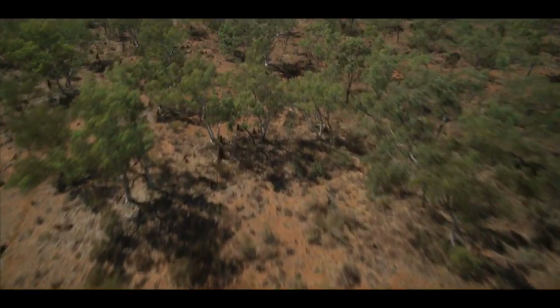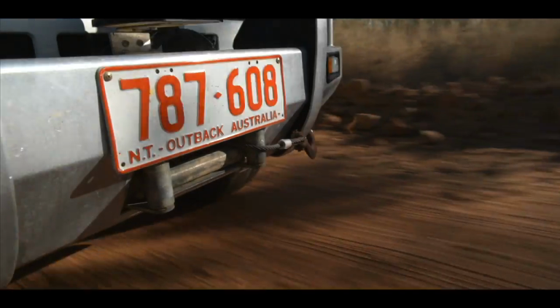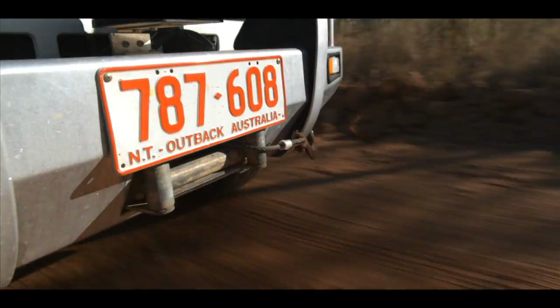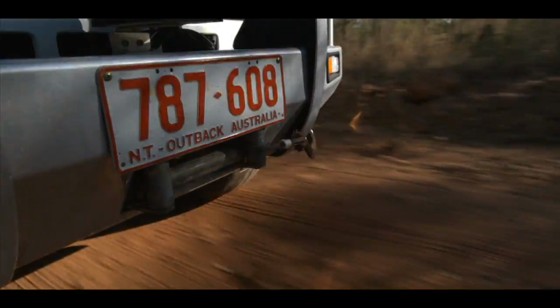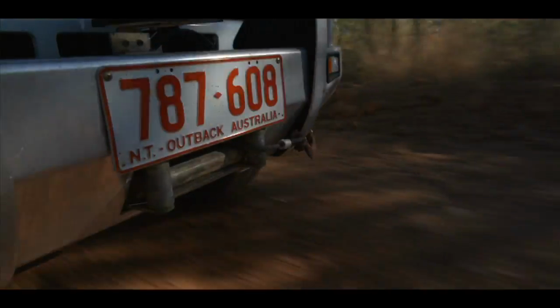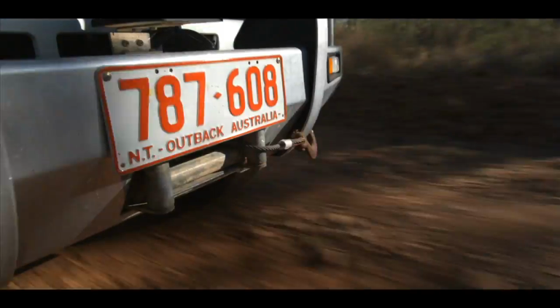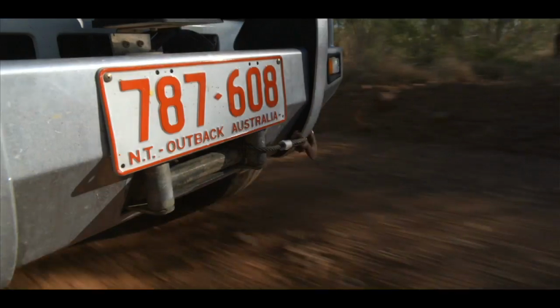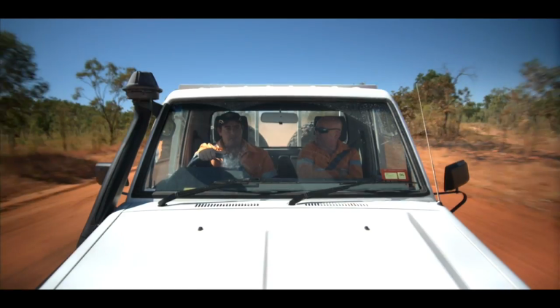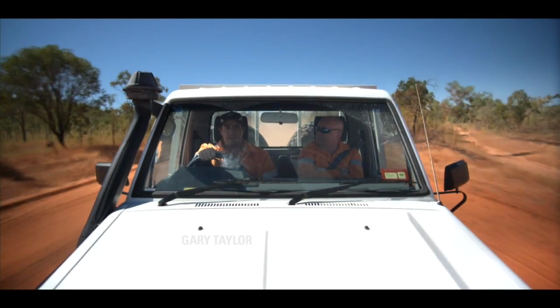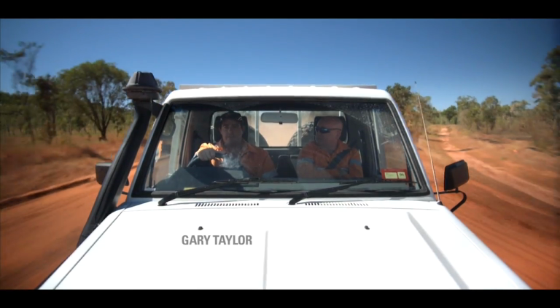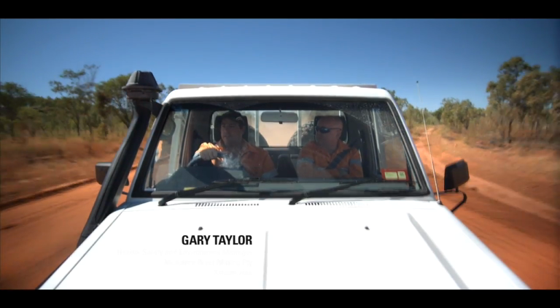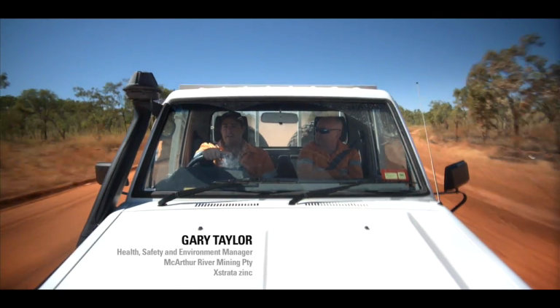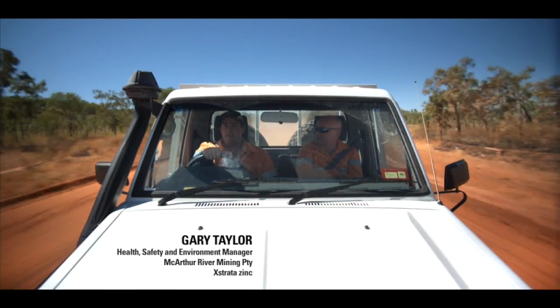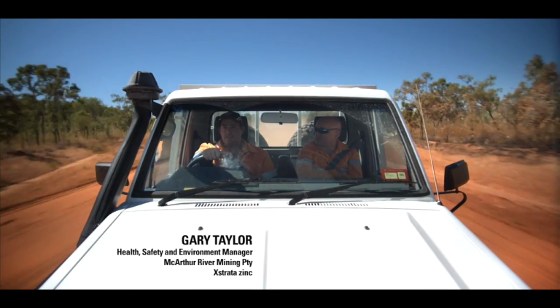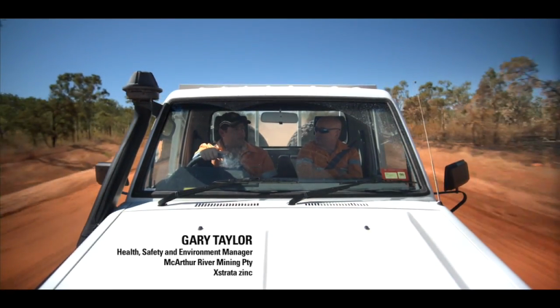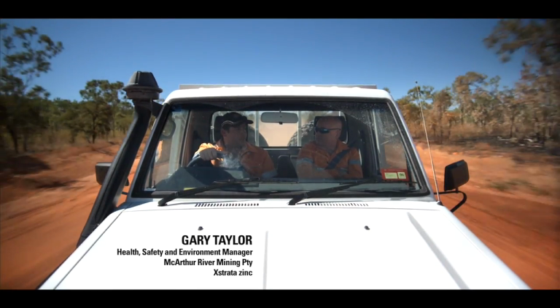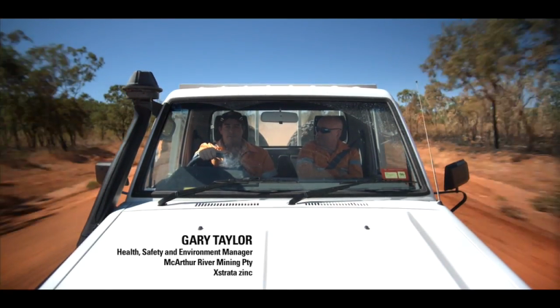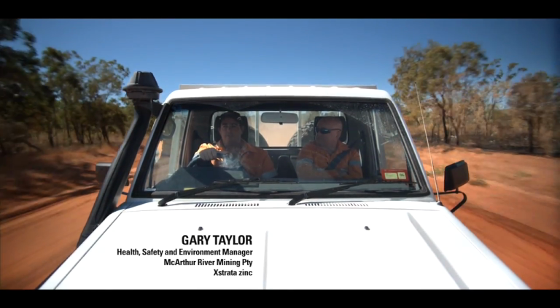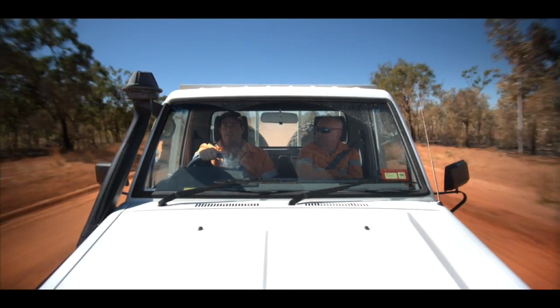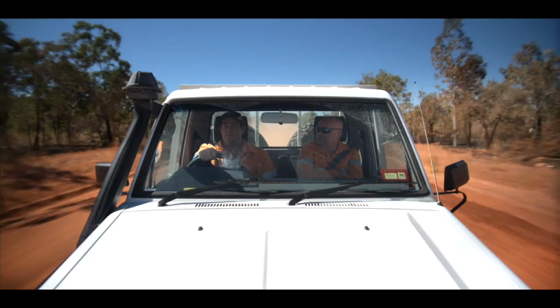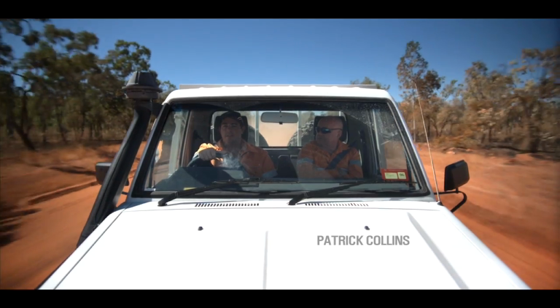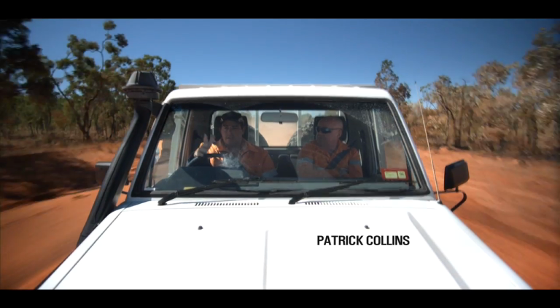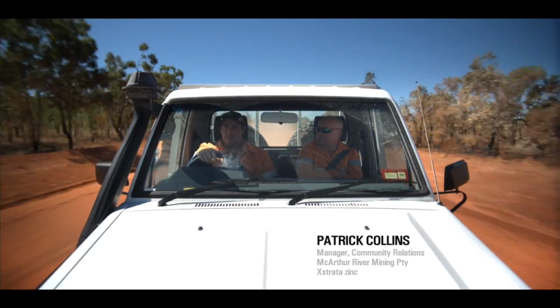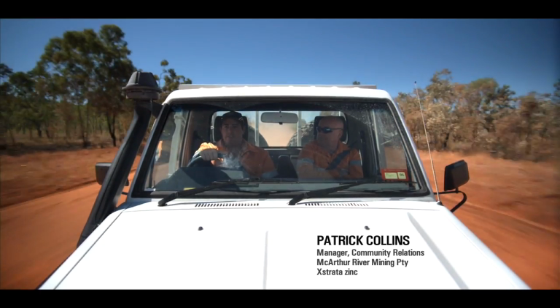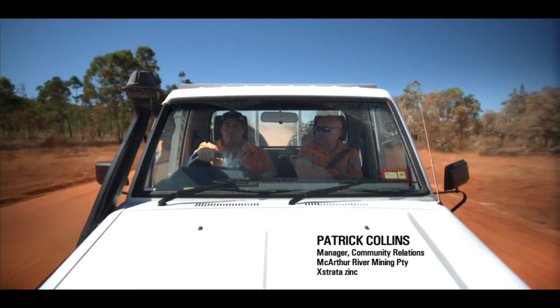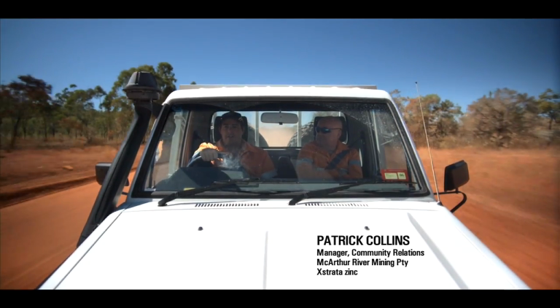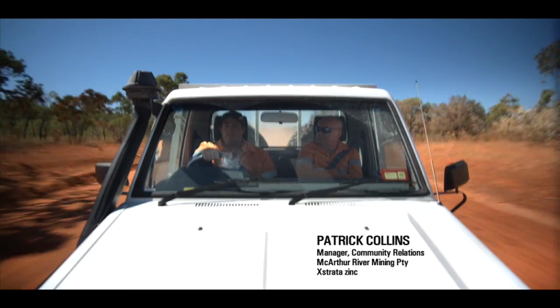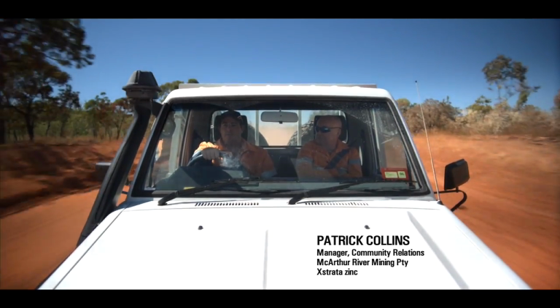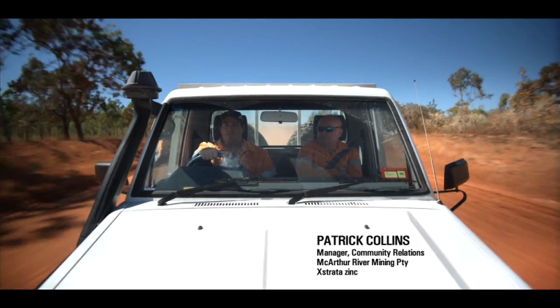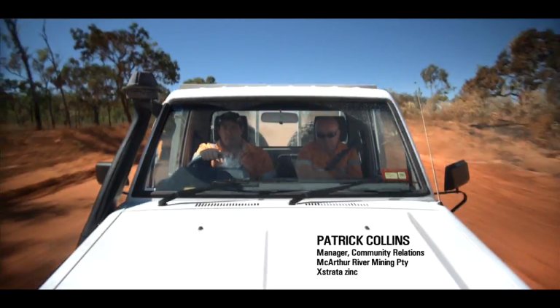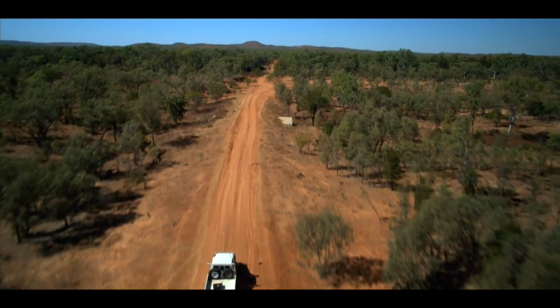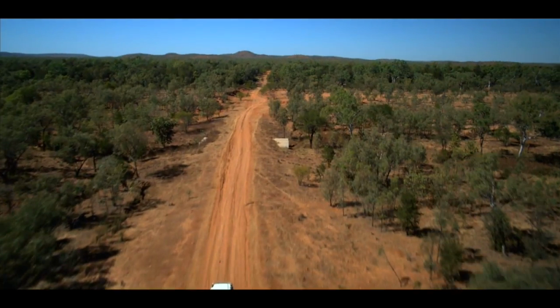We planted over 25,000 trees last year in October, and the wet season we had was enough to get them established. Gary Taylor is Extrata's environmental manager, charged with the task of monitoring the mine's impact on the river.